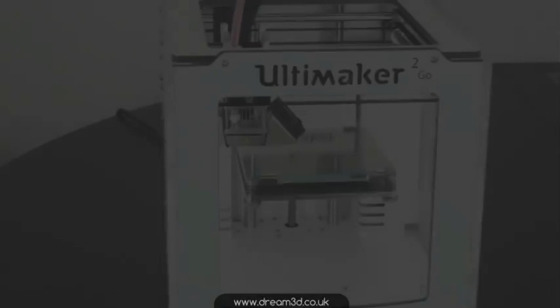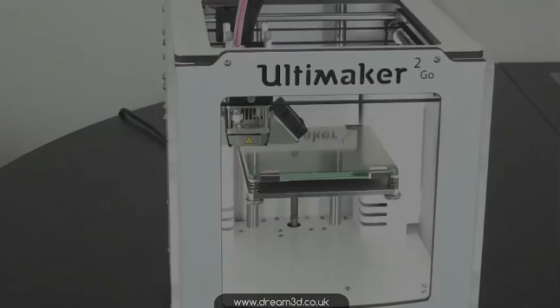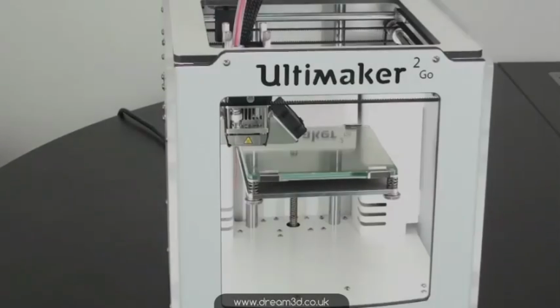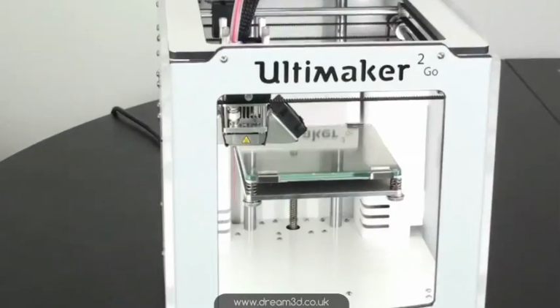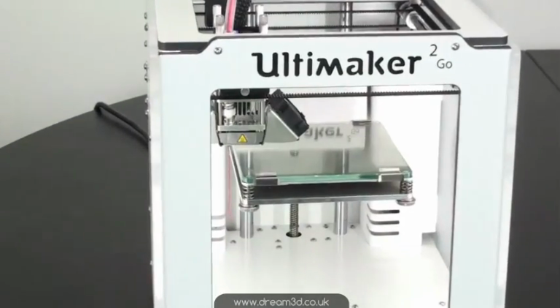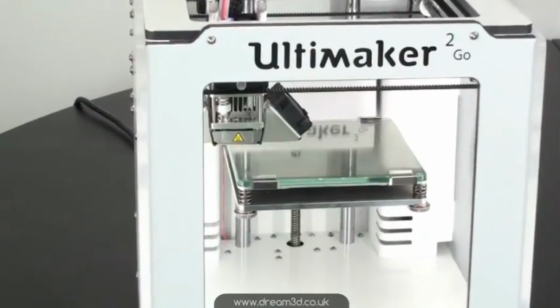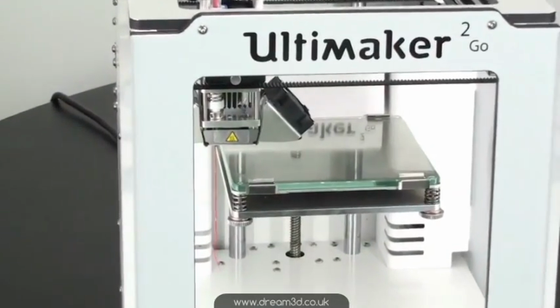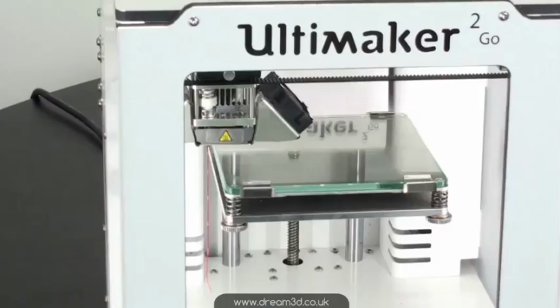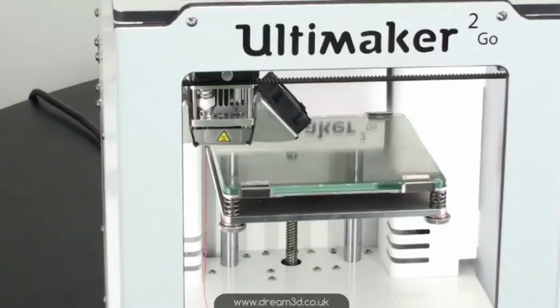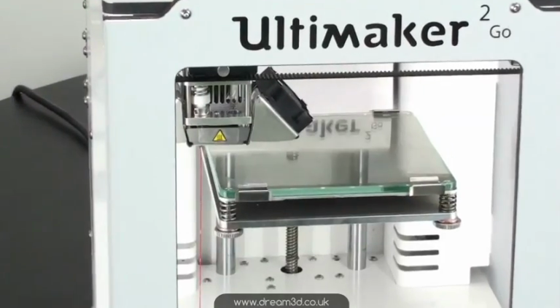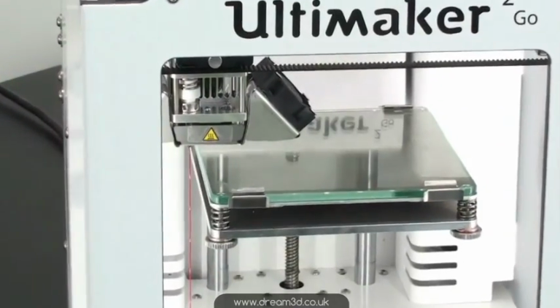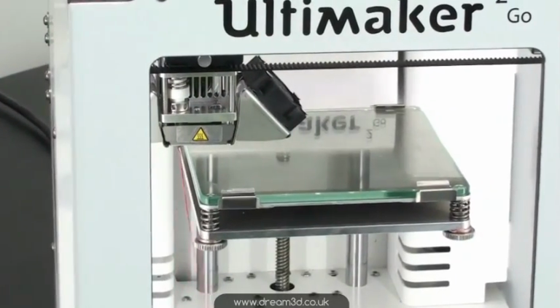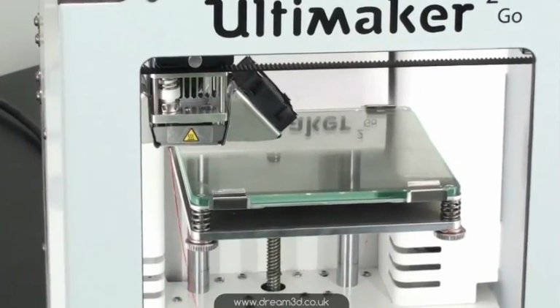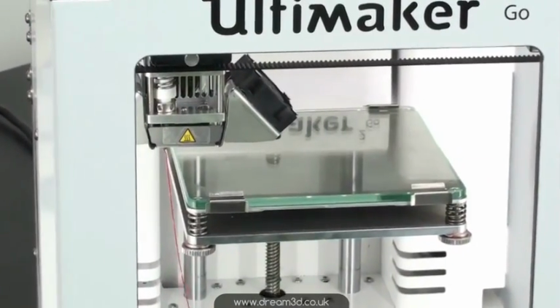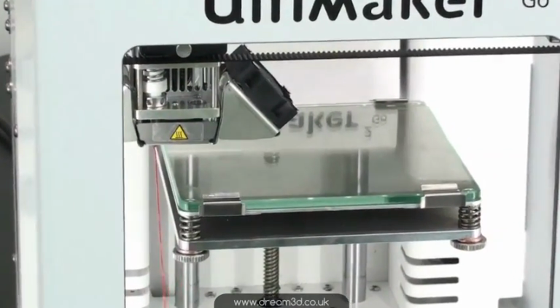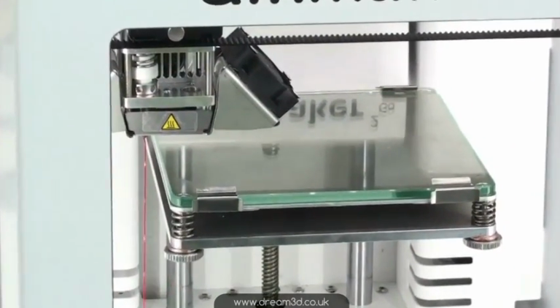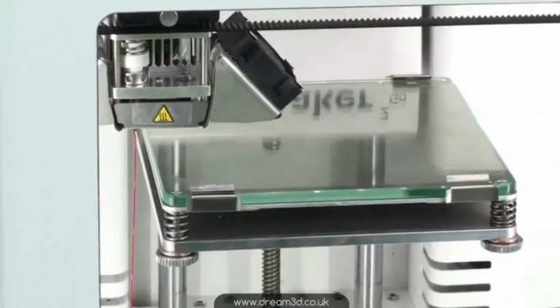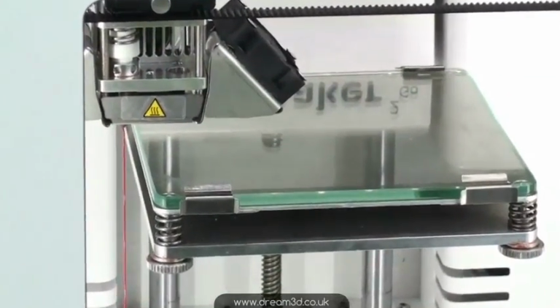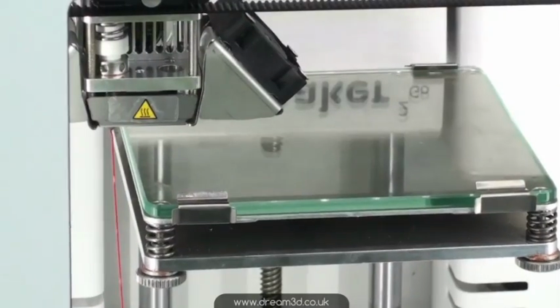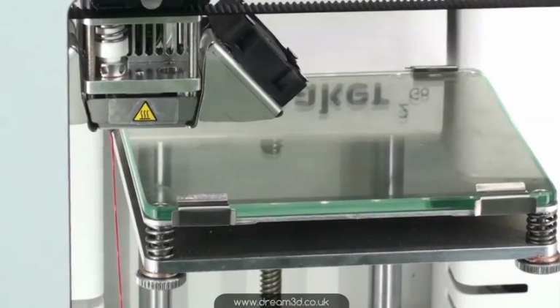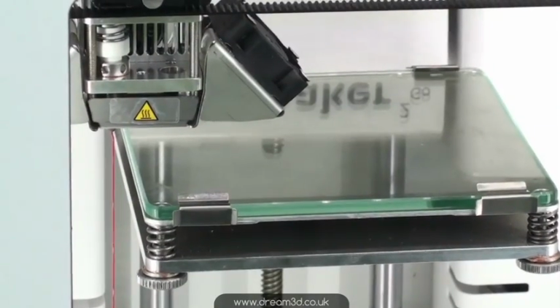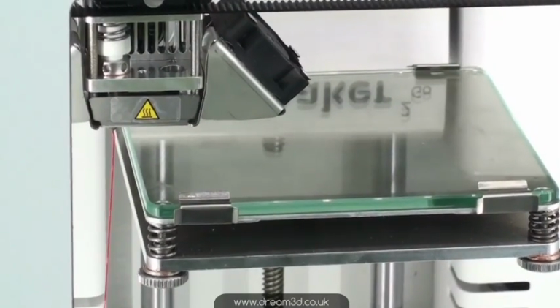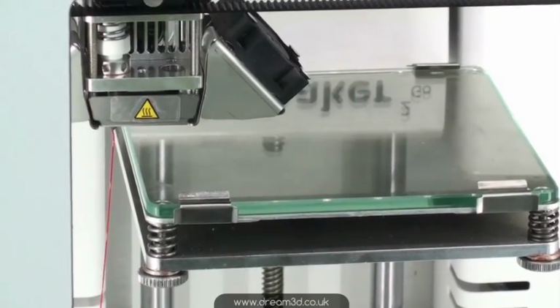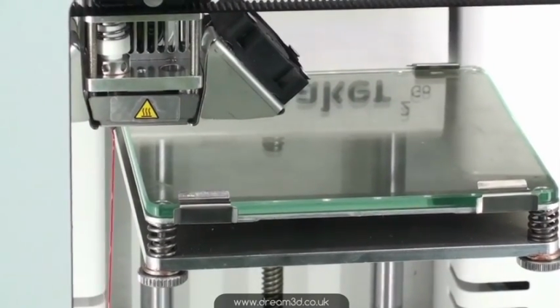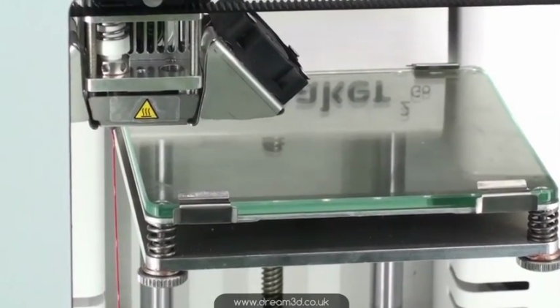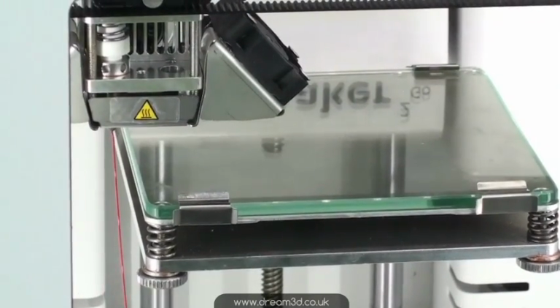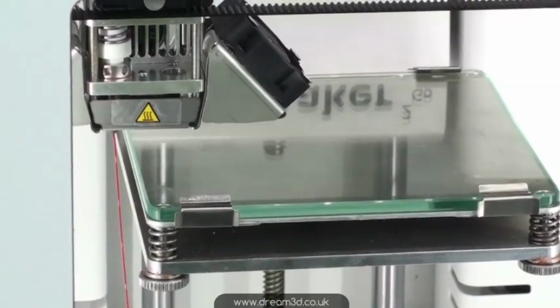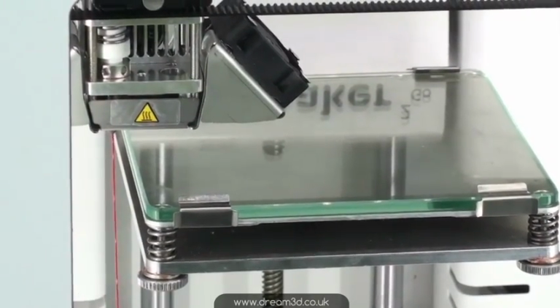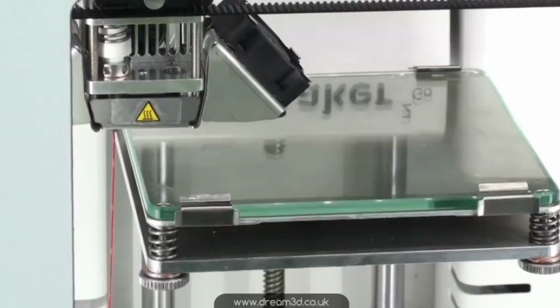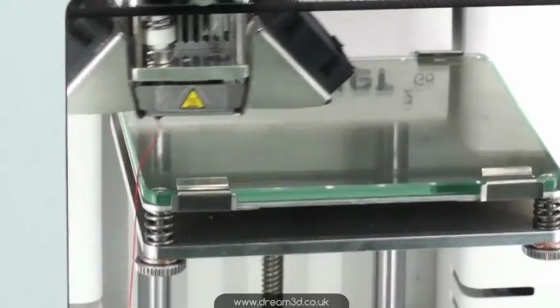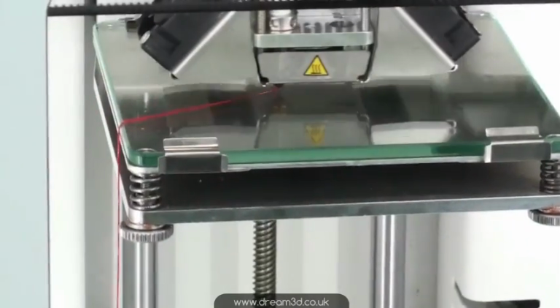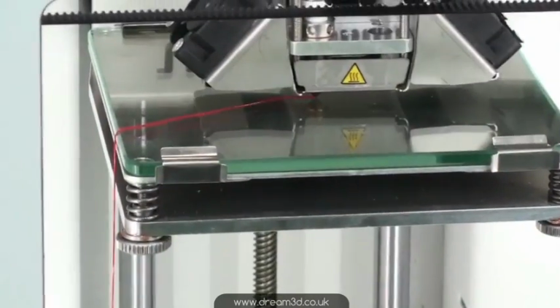So let's have a look at it running. What's great about this one is that when it extrudes the filament to get the print started, it just comes down the side so you don't get any mess on the build plate, and then once it's started it just drags it across and gets that first layer down.